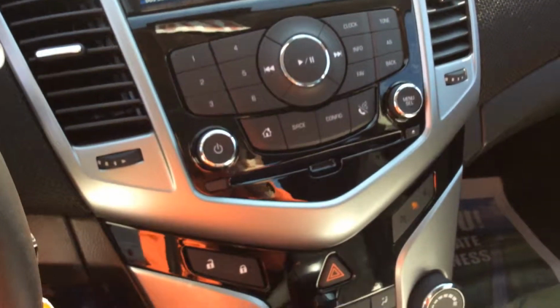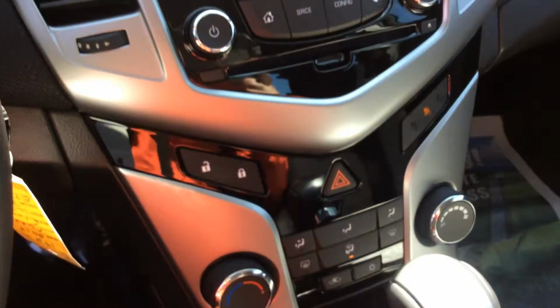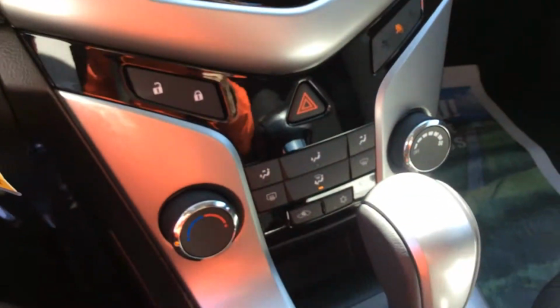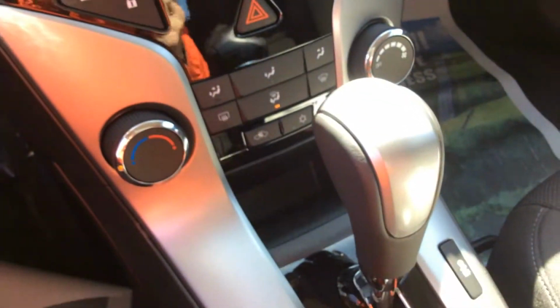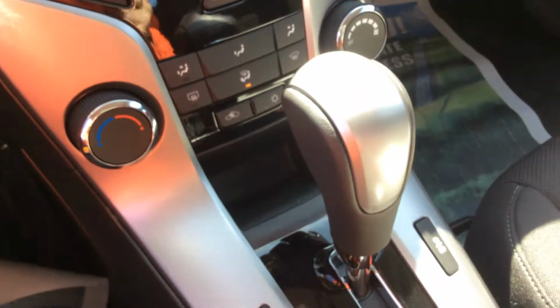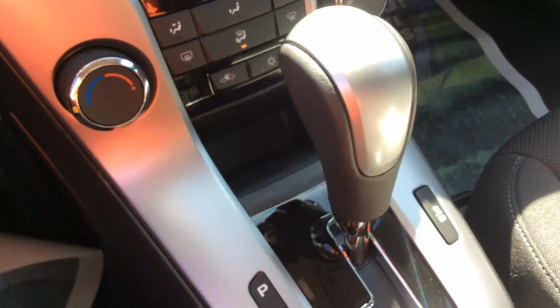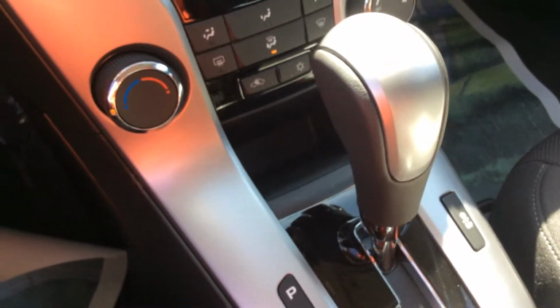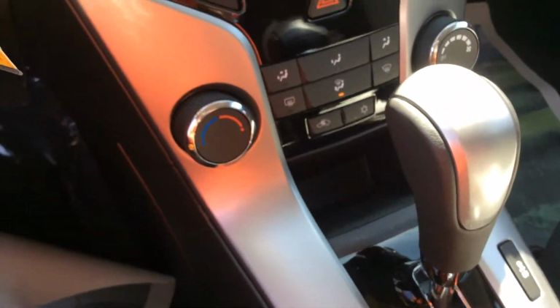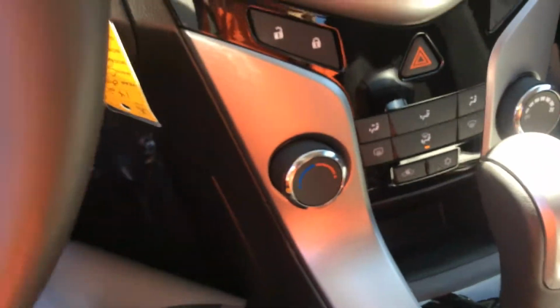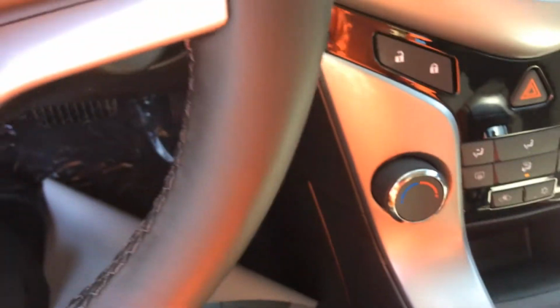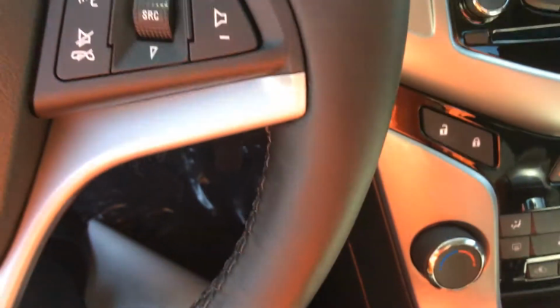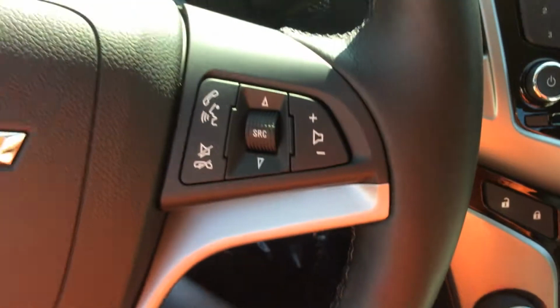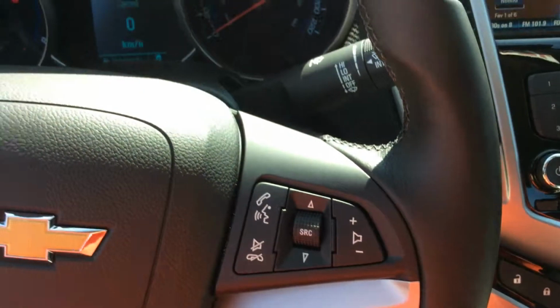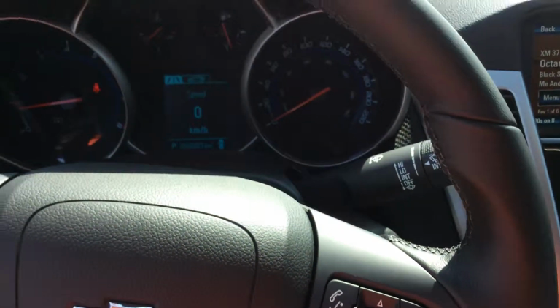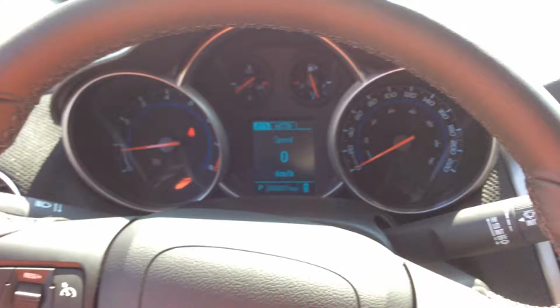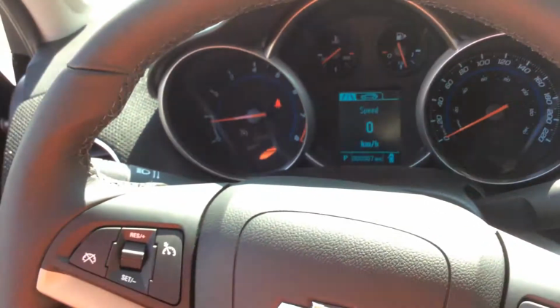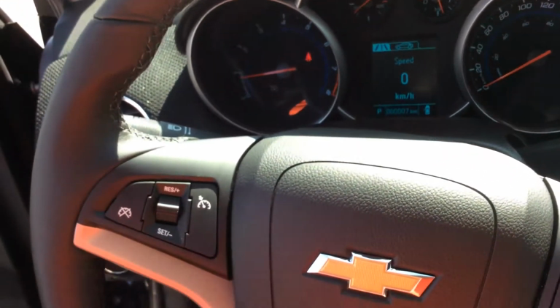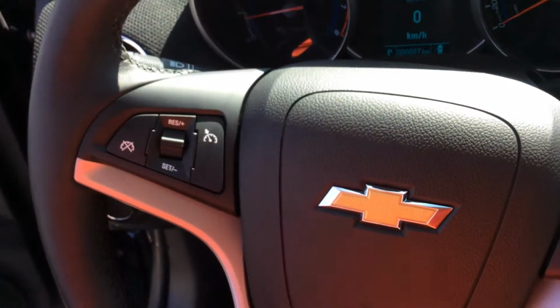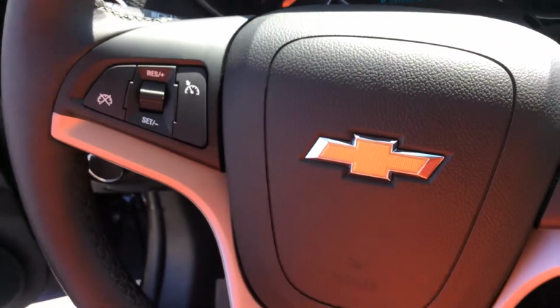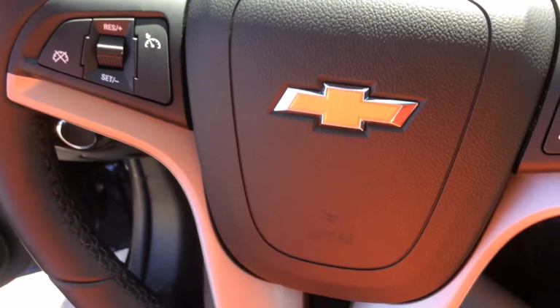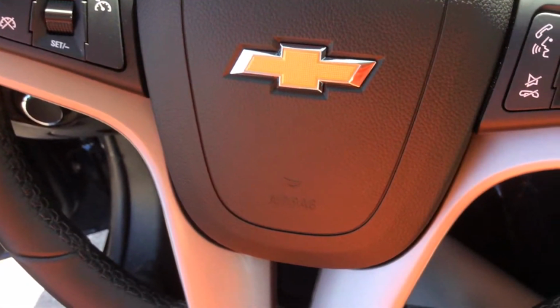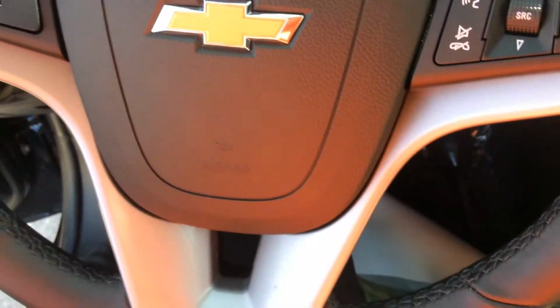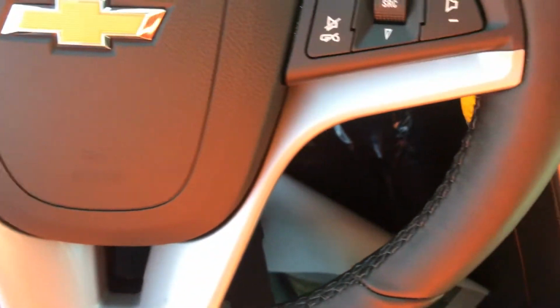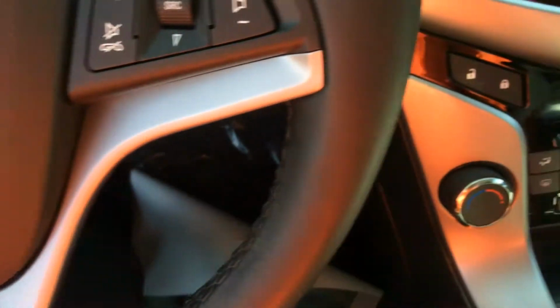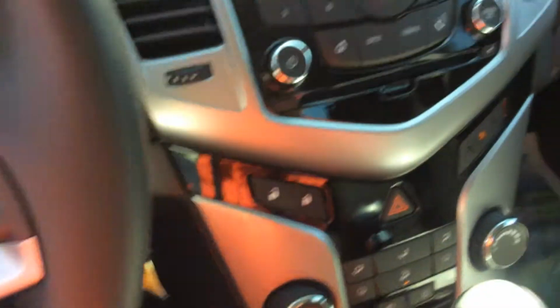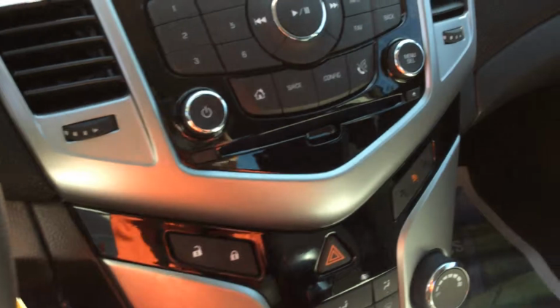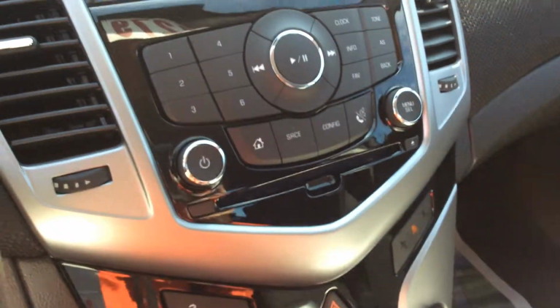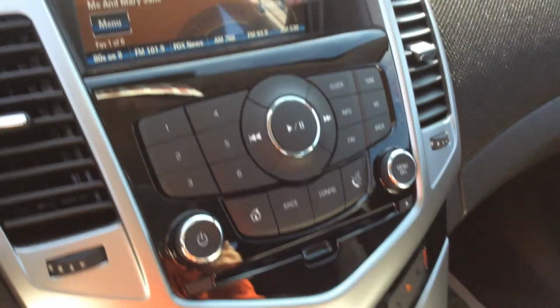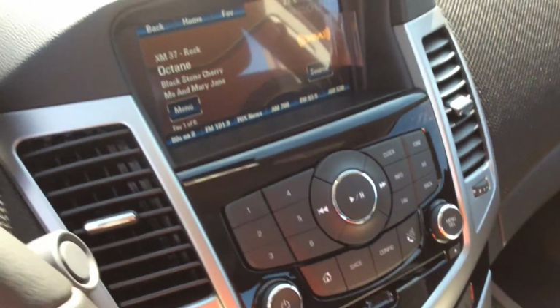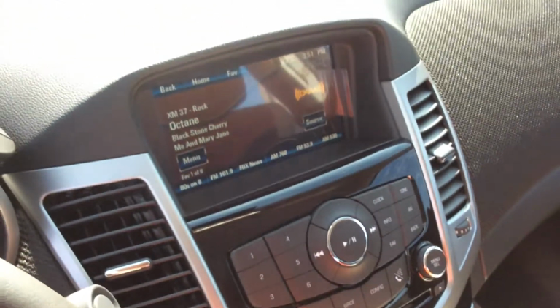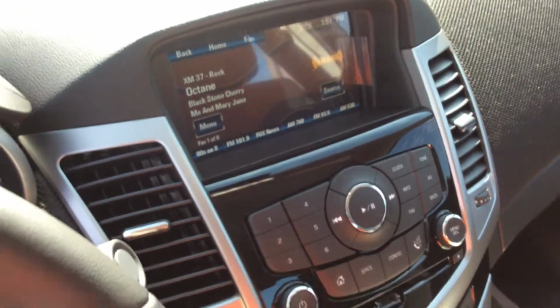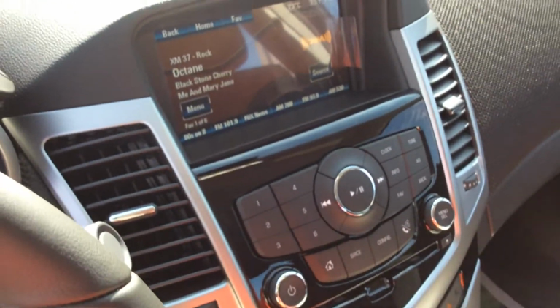You also have a leather-wrapped shifter knob and steering wheel. There are audio controls on the steering wheel as well as cruise control. This one also has the technology package, which gives you the Chevrolet MyLink system.